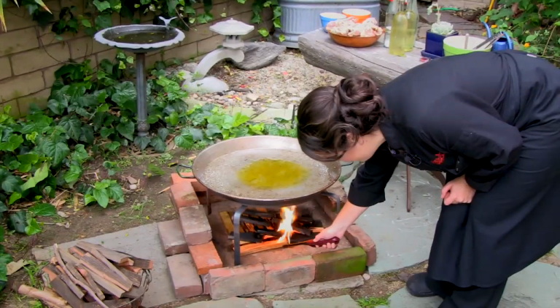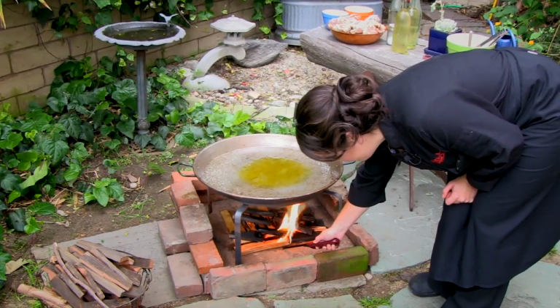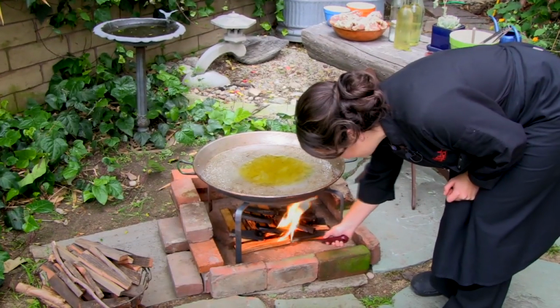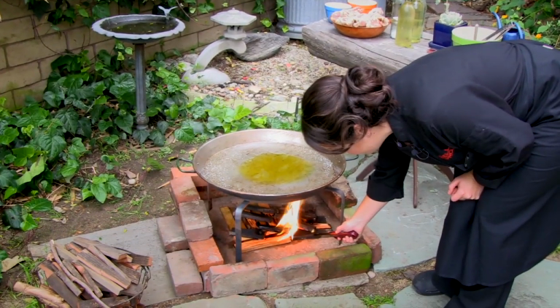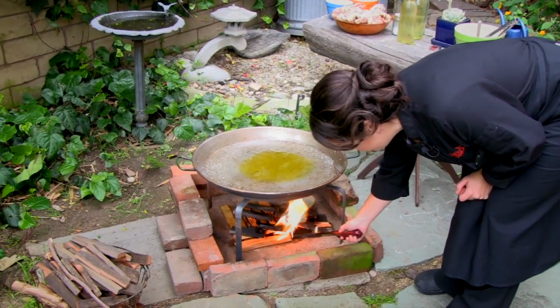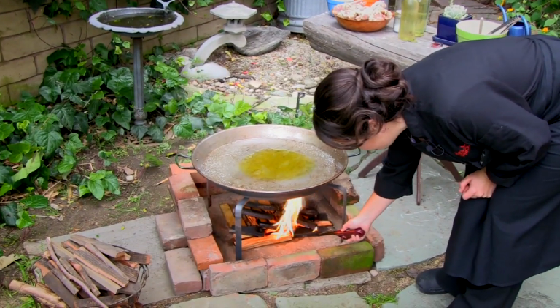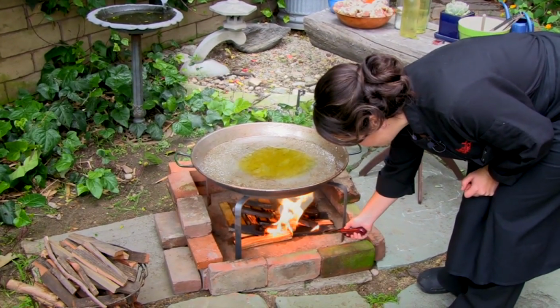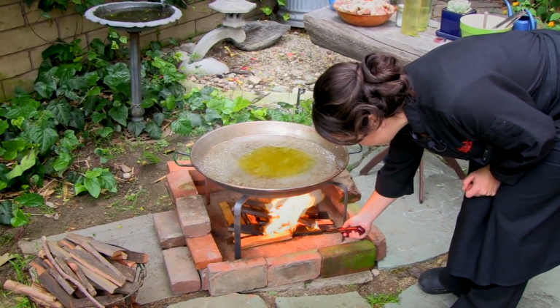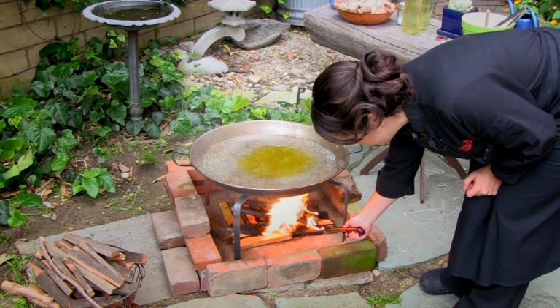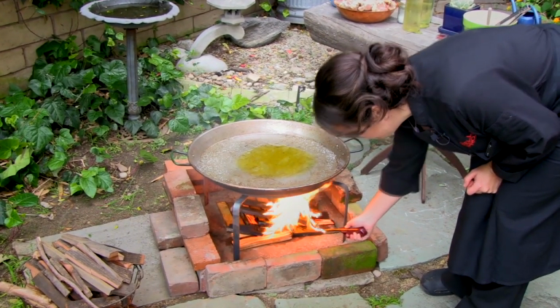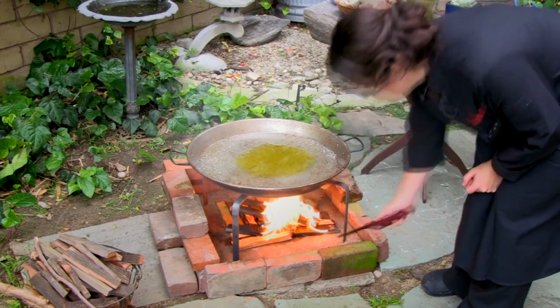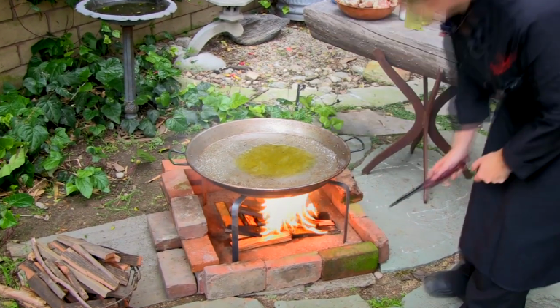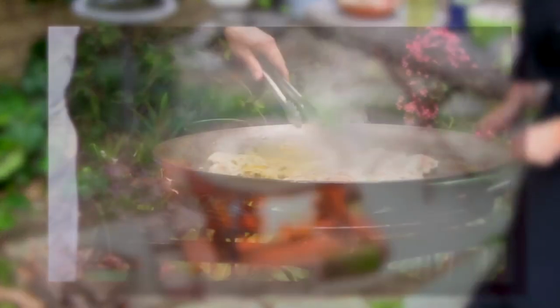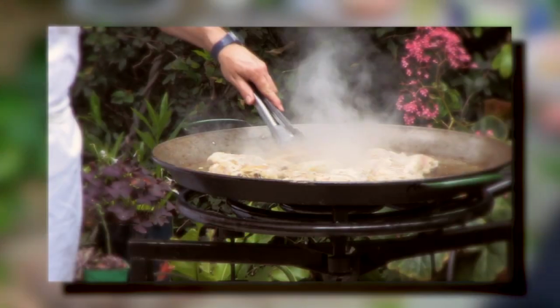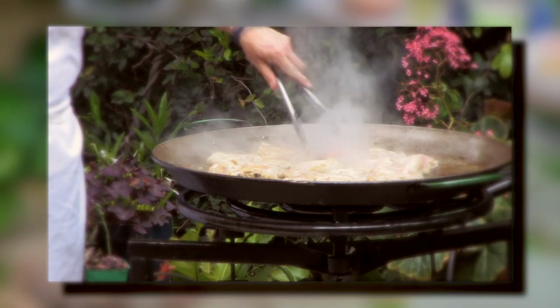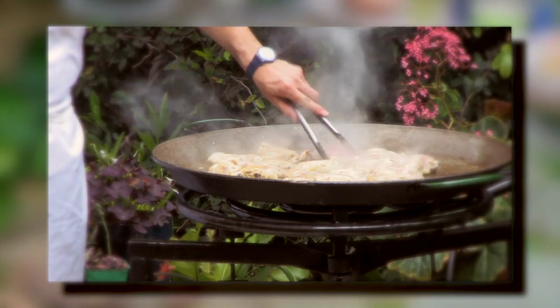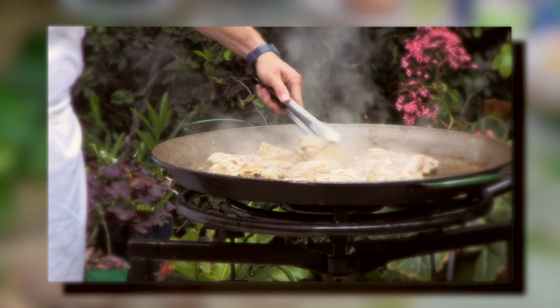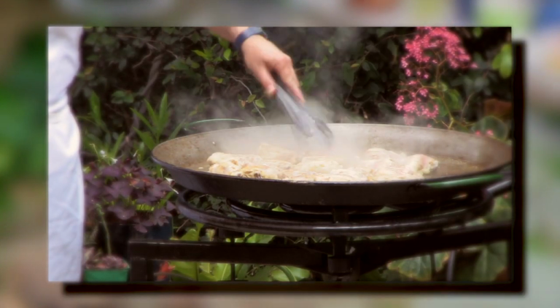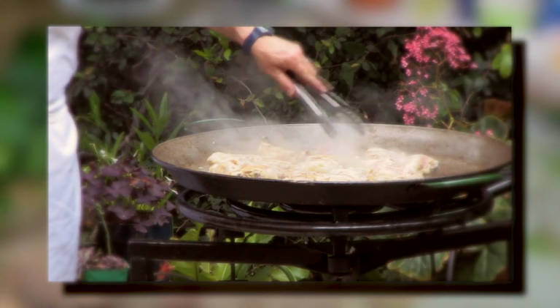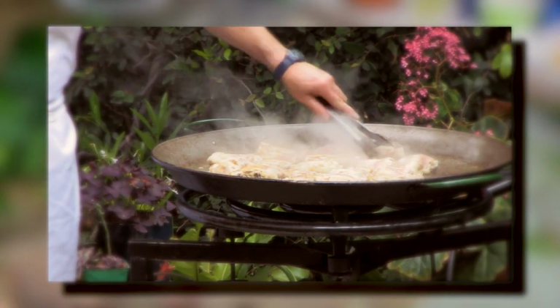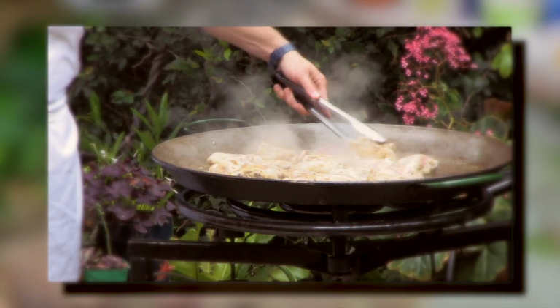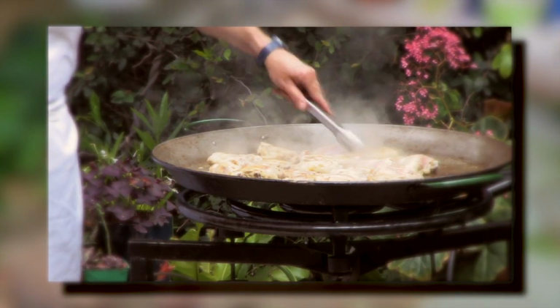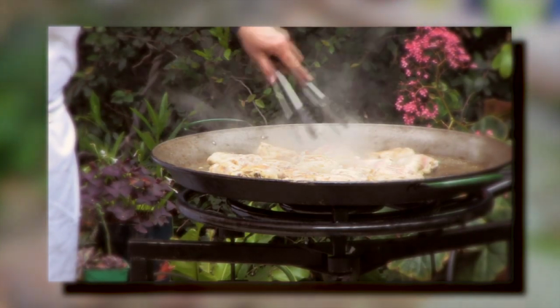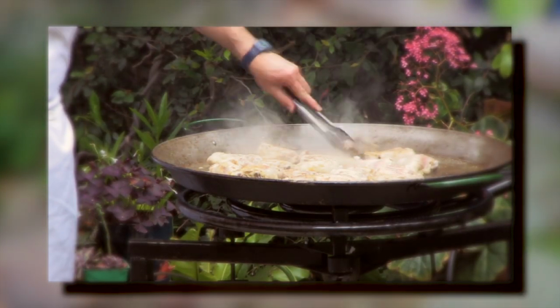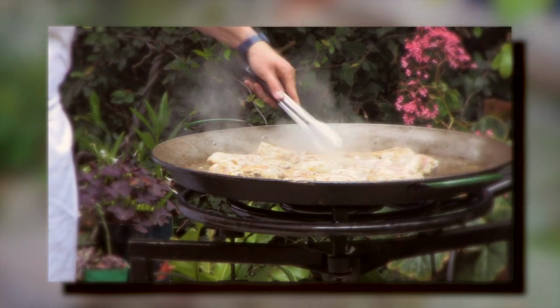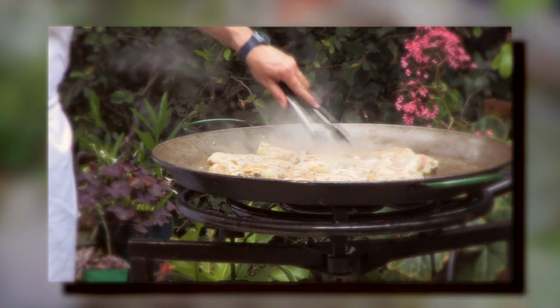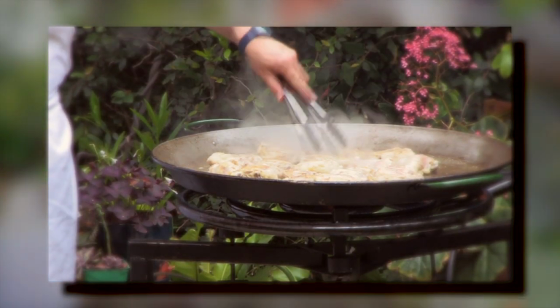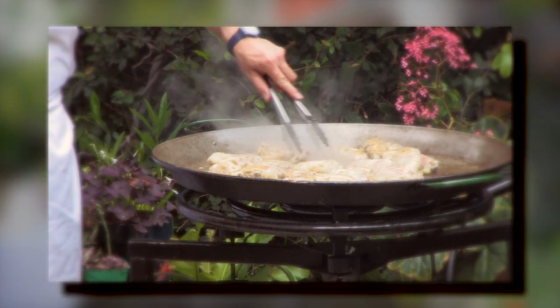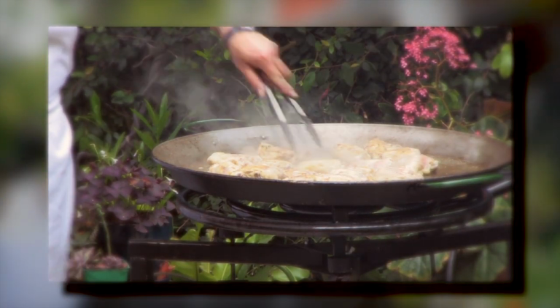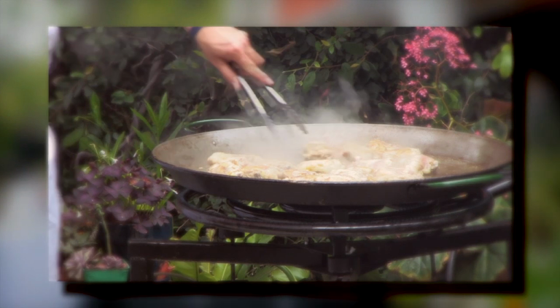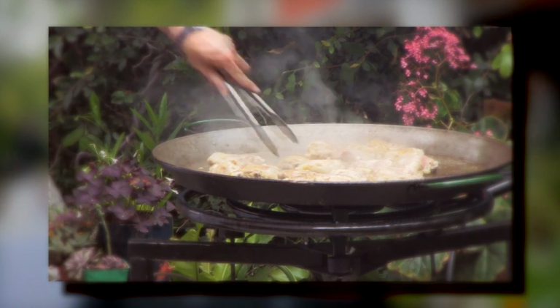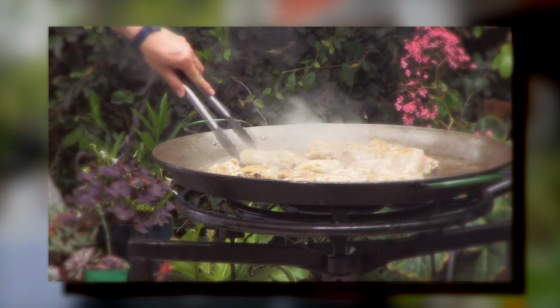It's normally cooked on the ground over a wood fire. We cook it two ways — over a wood fire and over a propane paella burner.